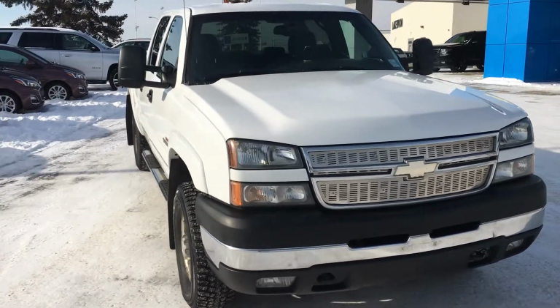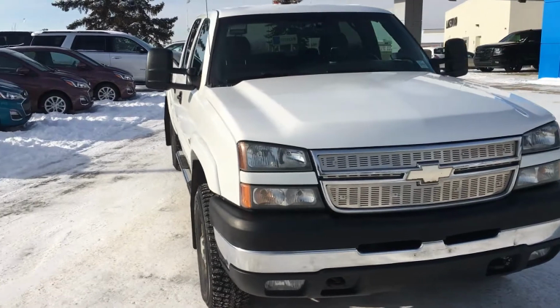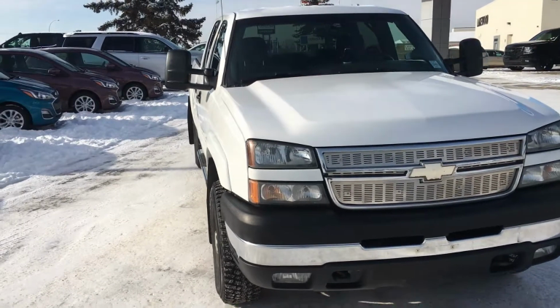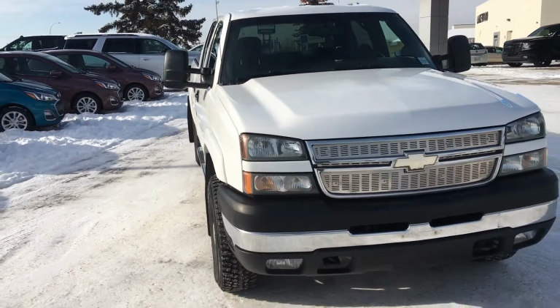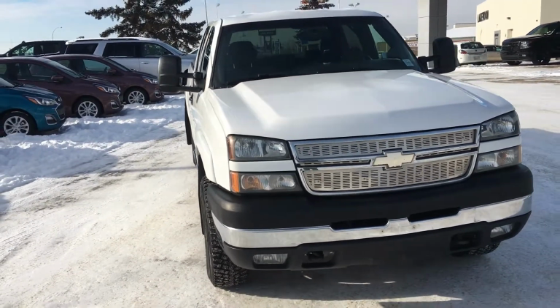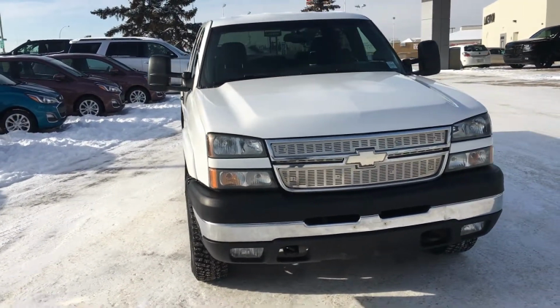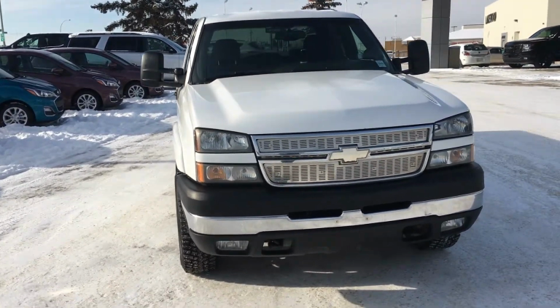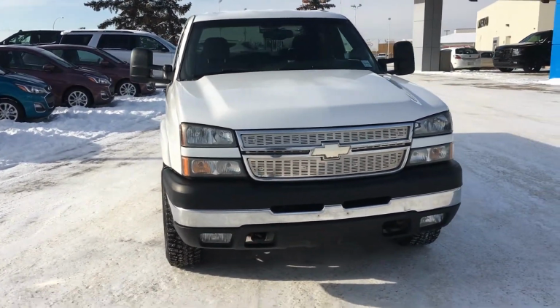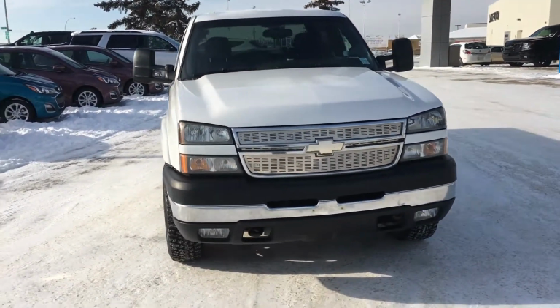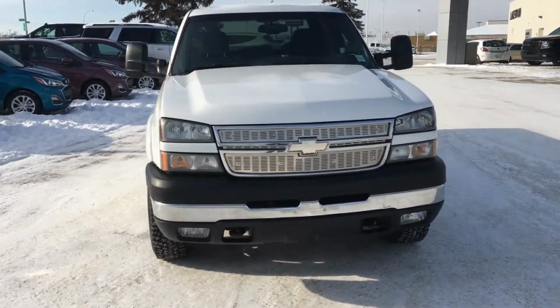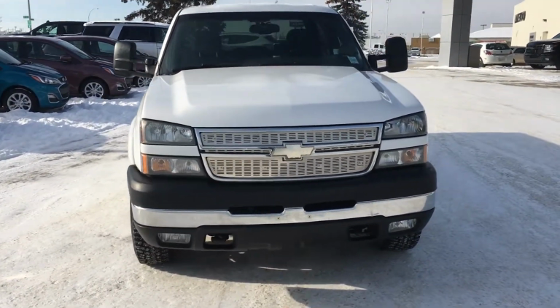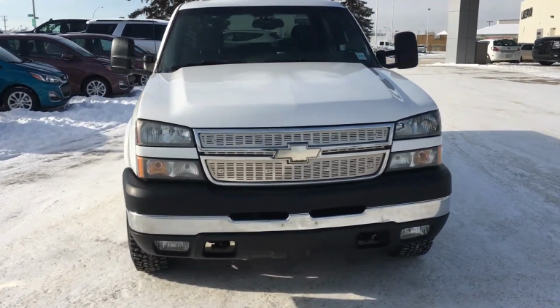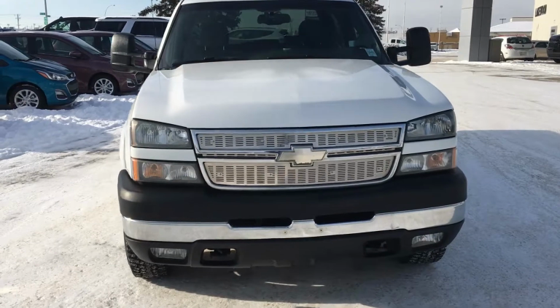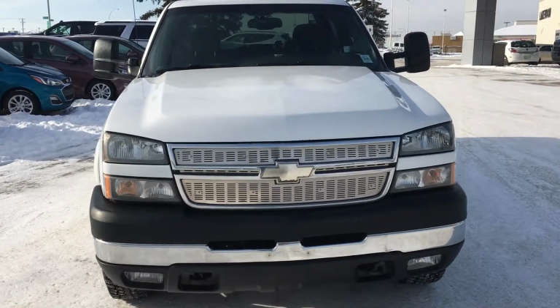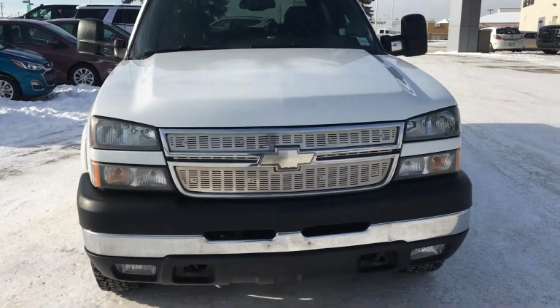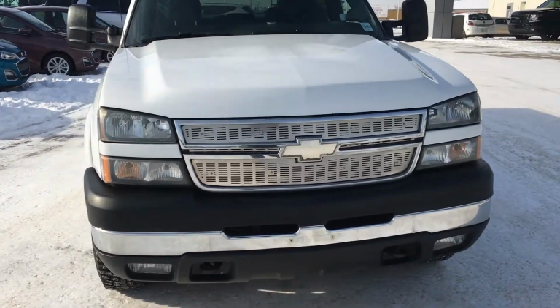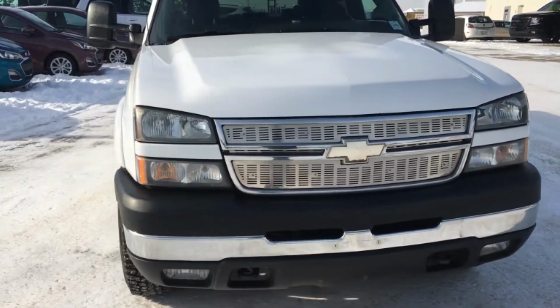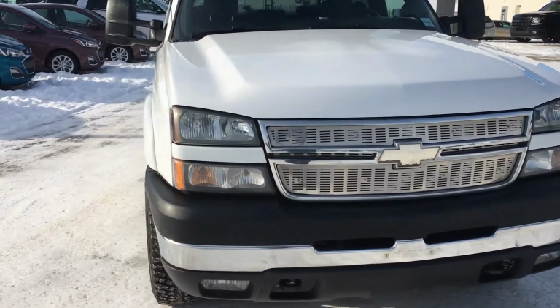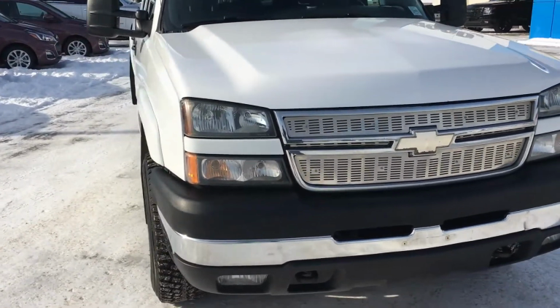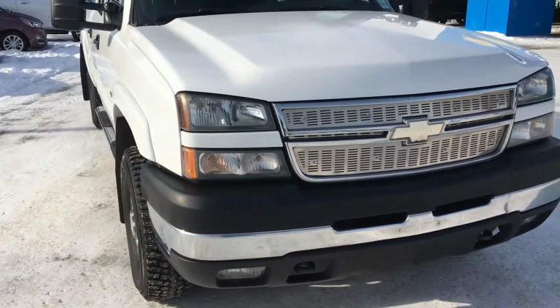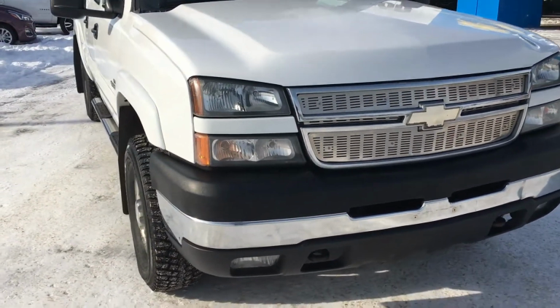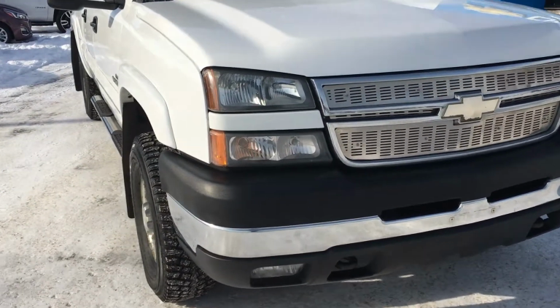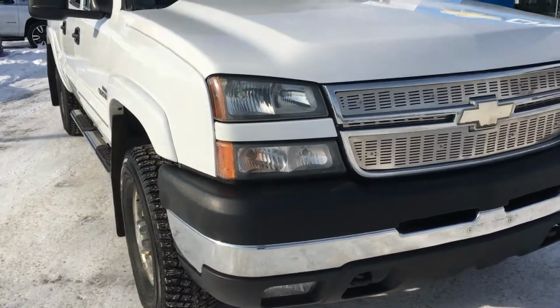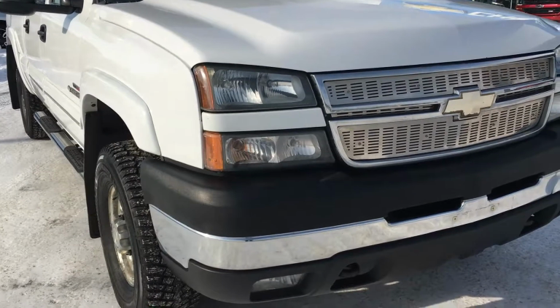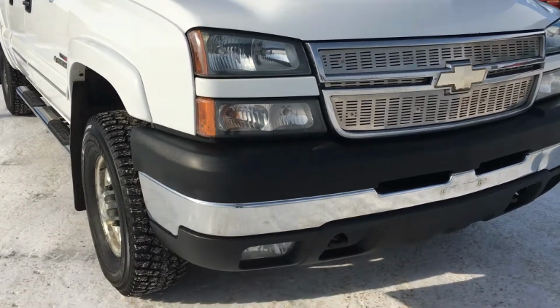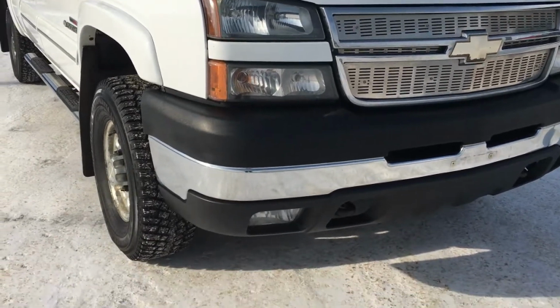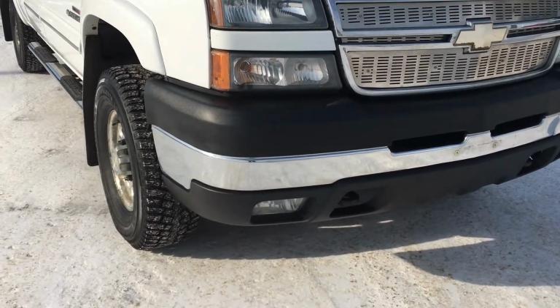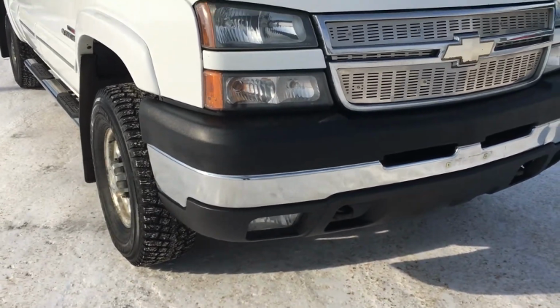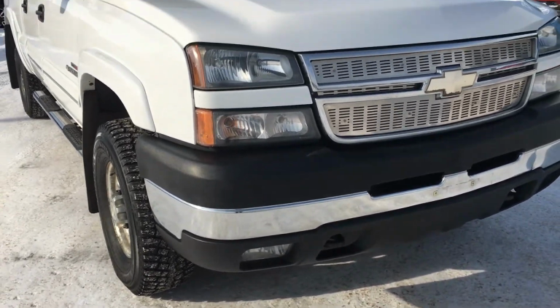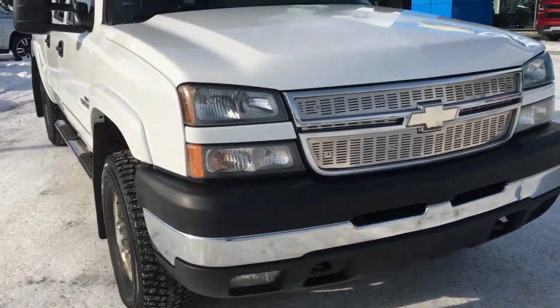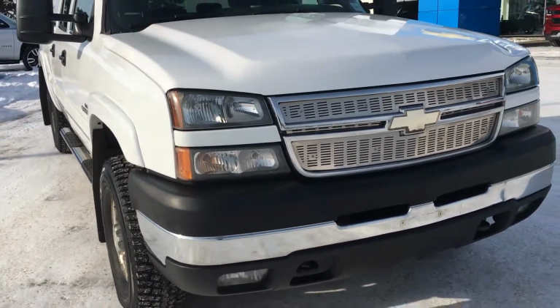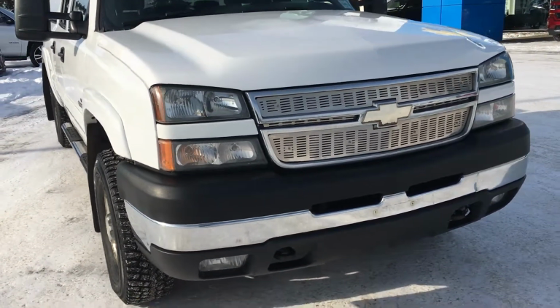Underneath that hood you have the 6.6 liter V8 Duramax diesel — the iconic, the infamous — made for tough jobs such as hauling, and it has a payload of 3,318 pounds.